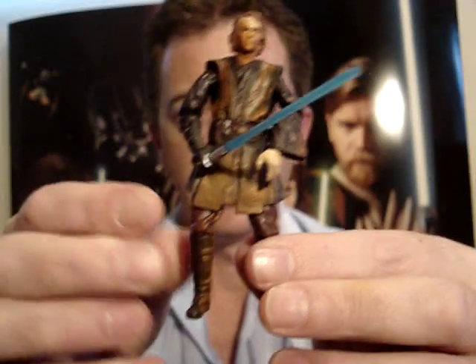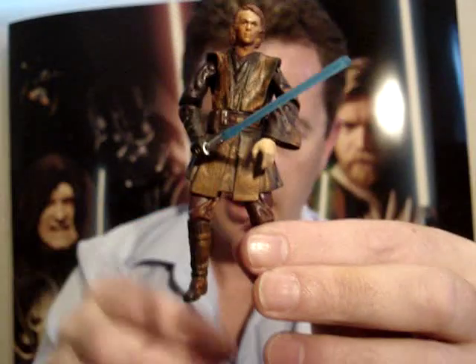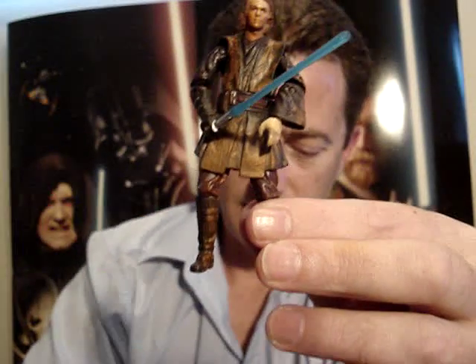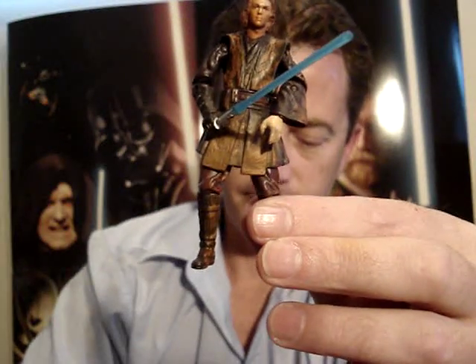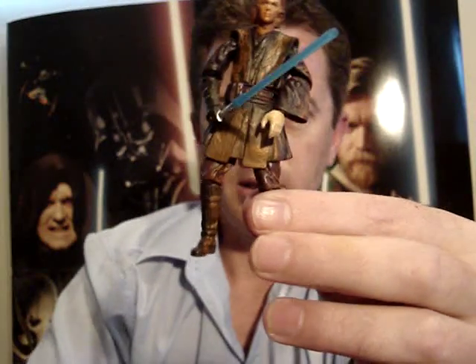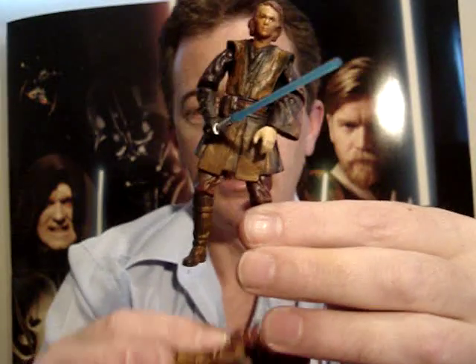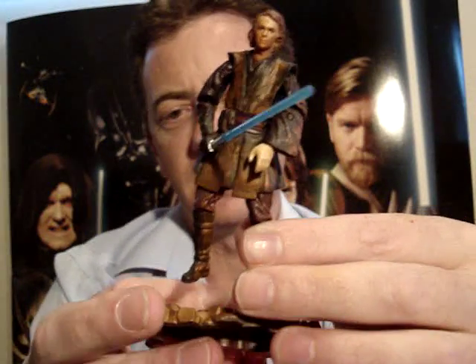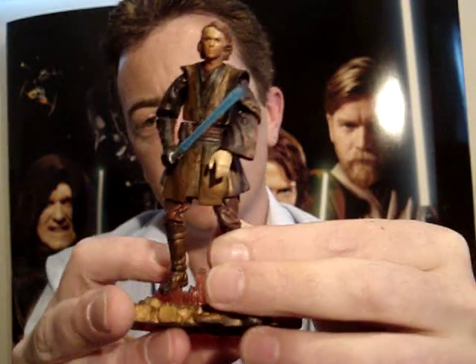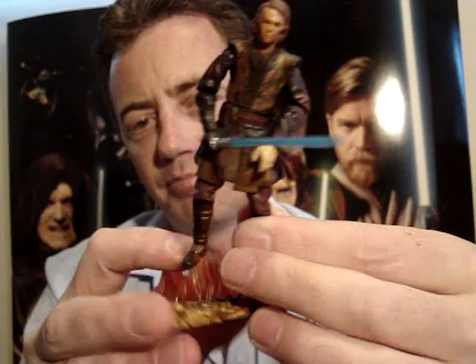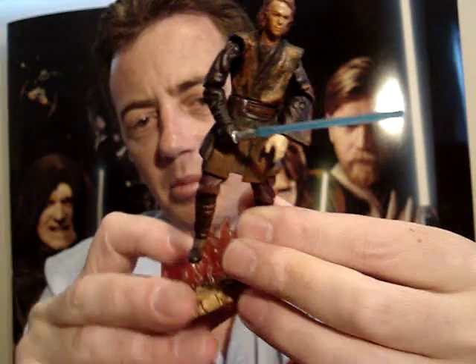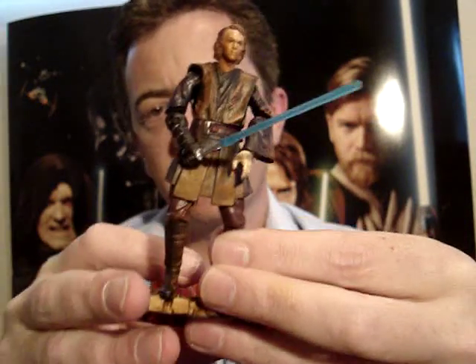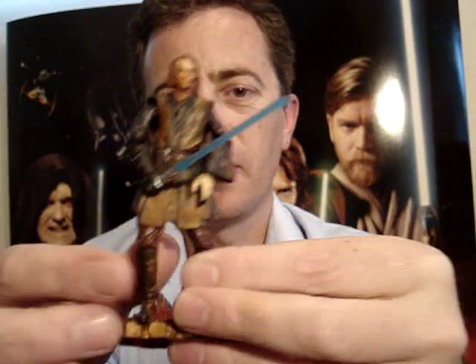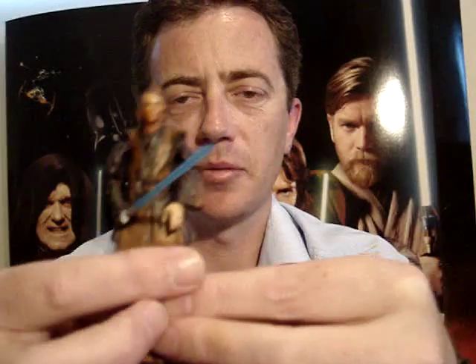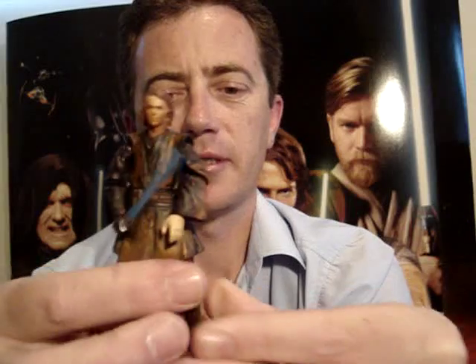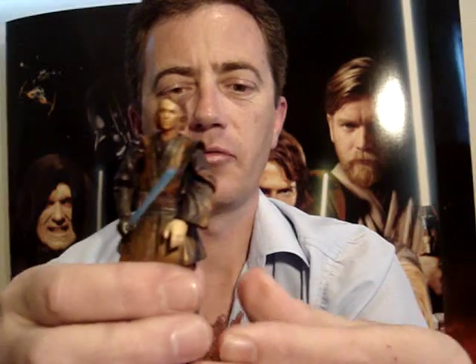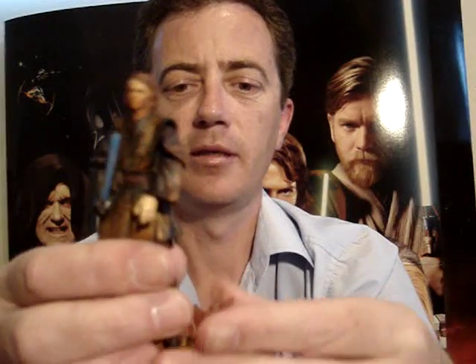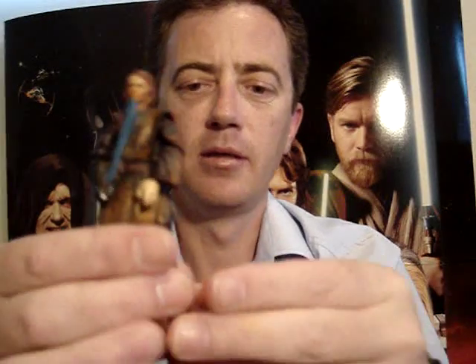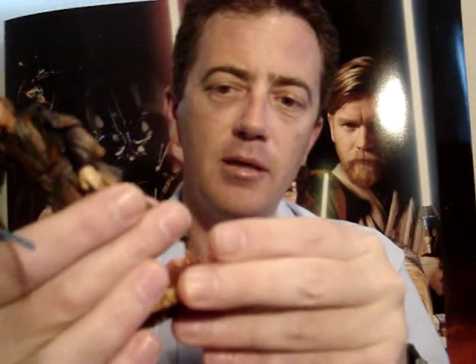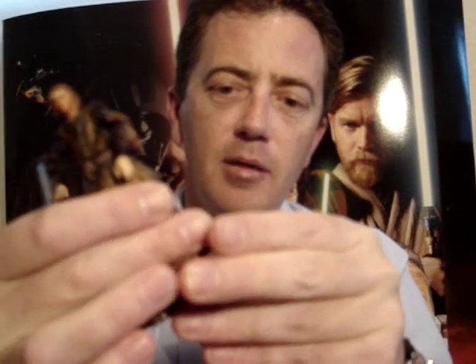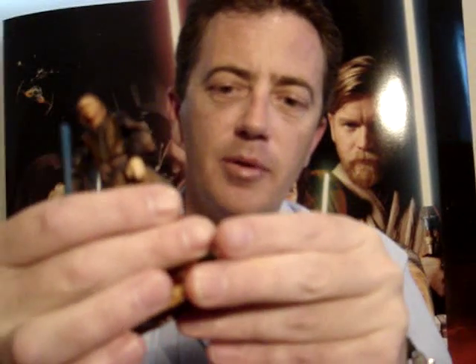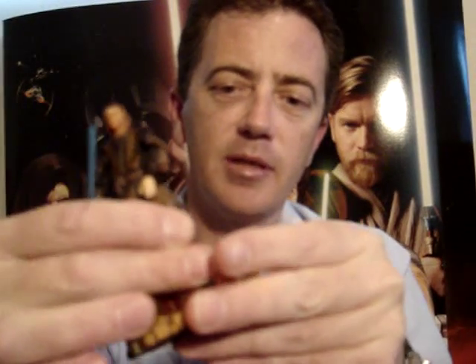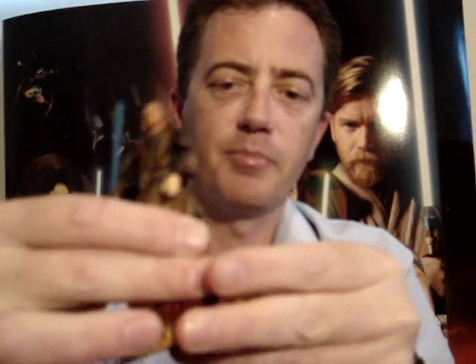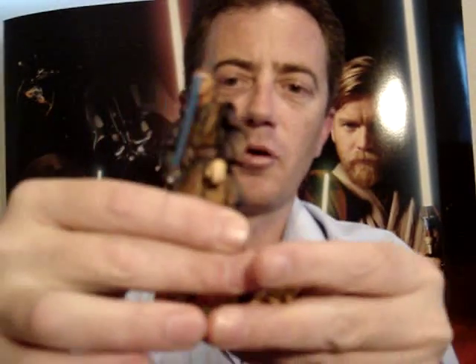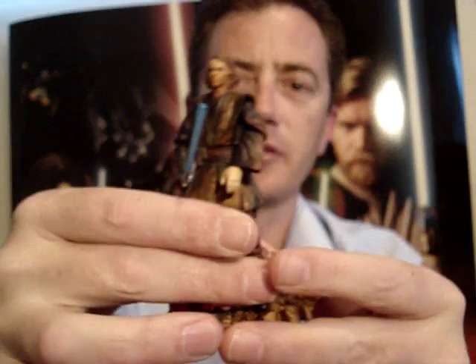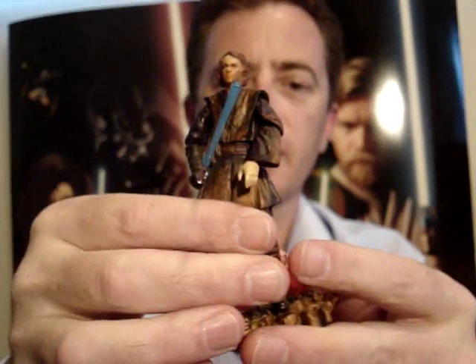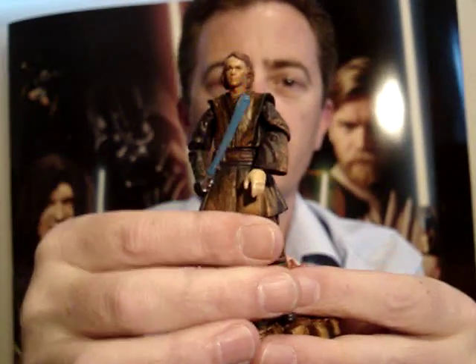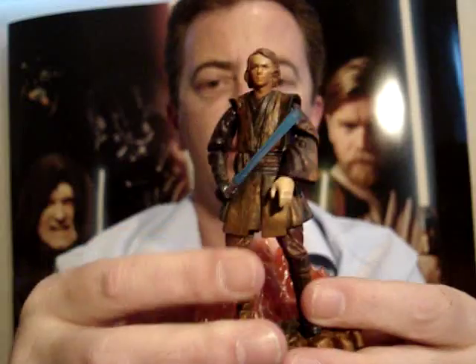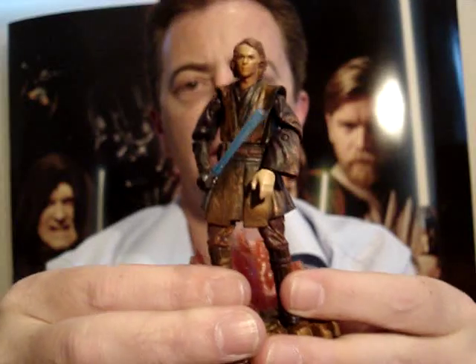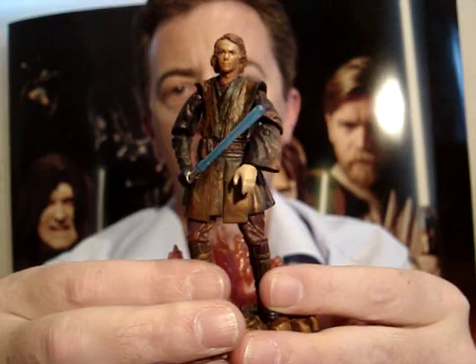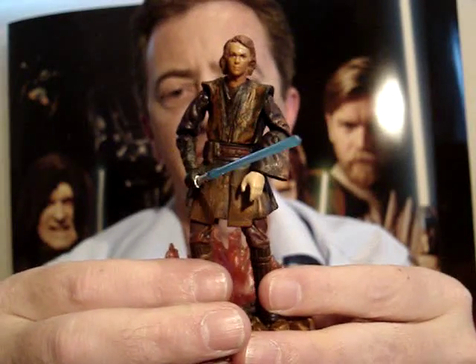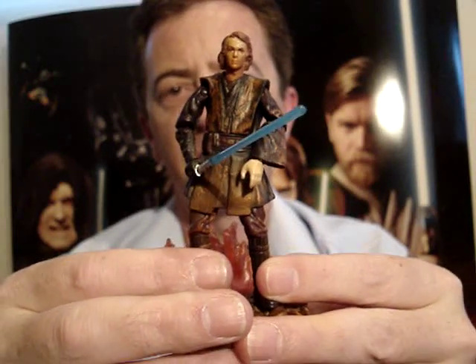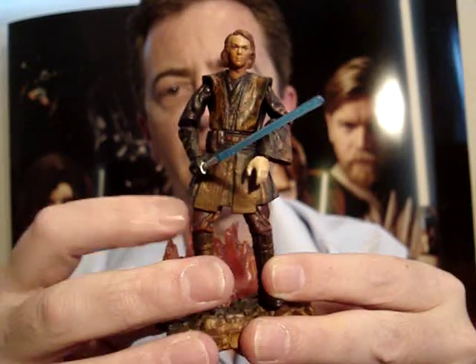So out of 10, it probably doesn't deserve much more than a 7 really, but I'm quite fond of it, so I'm going to give it a 7.5.